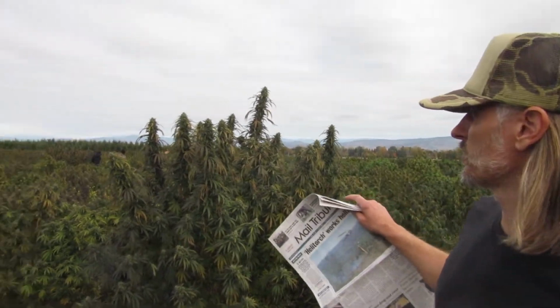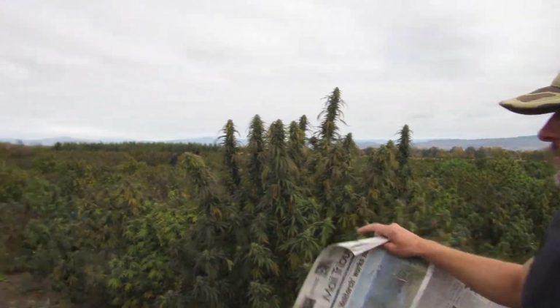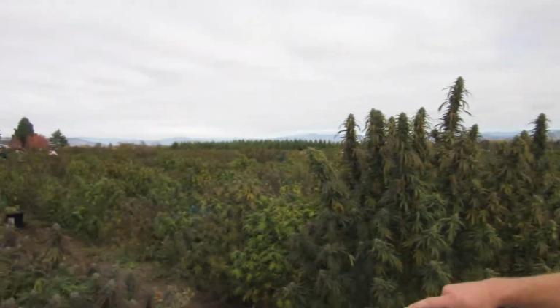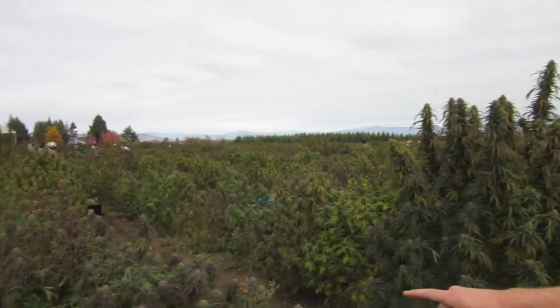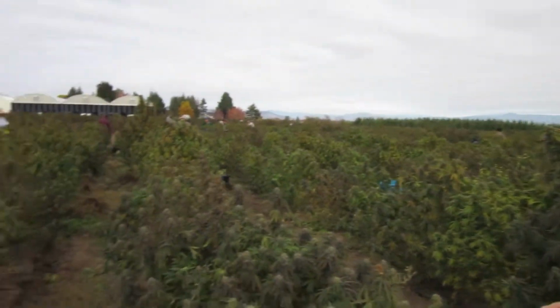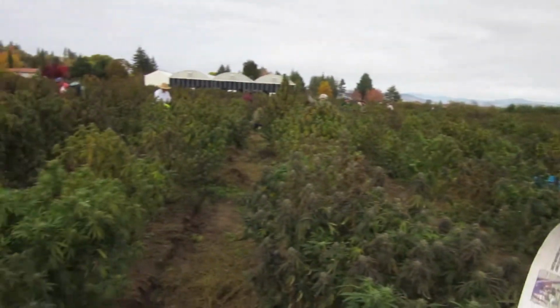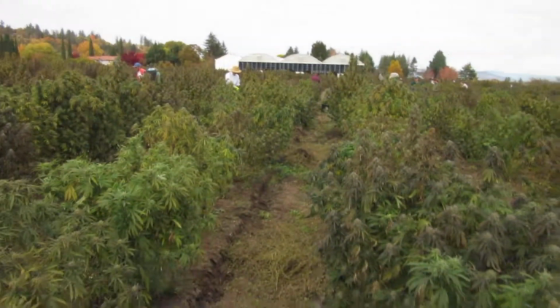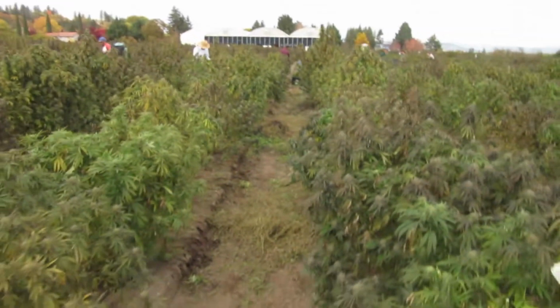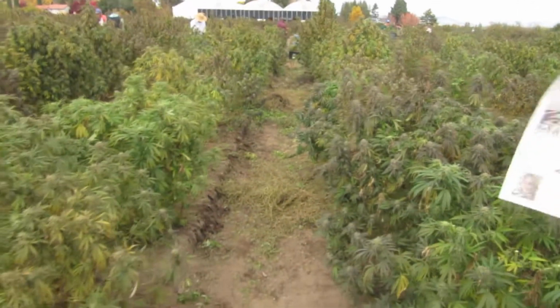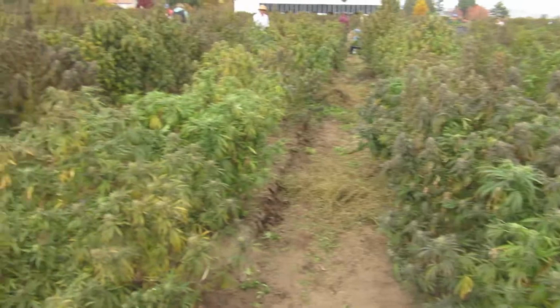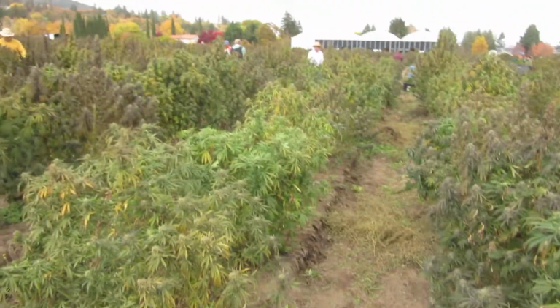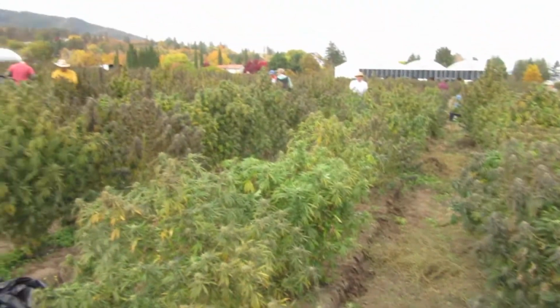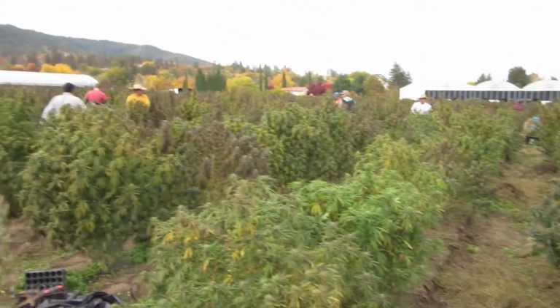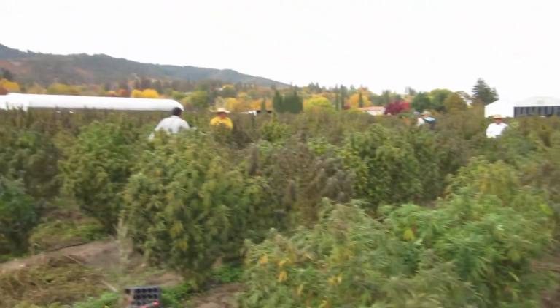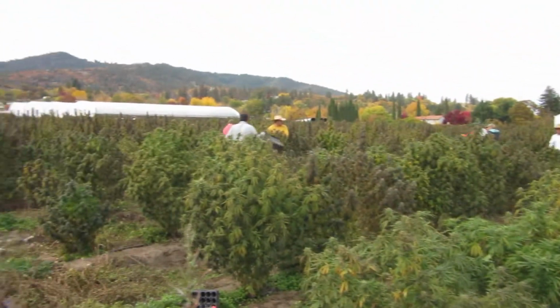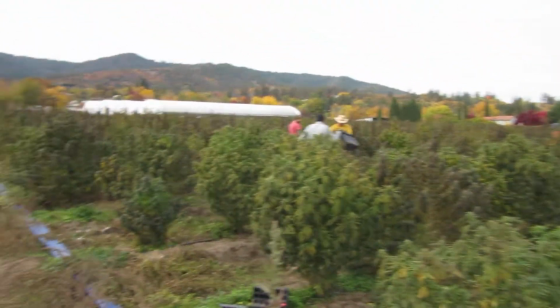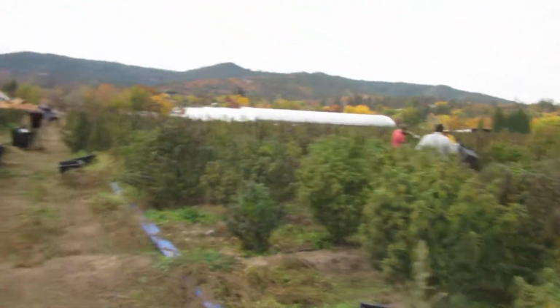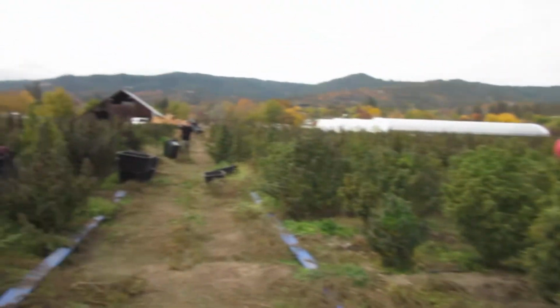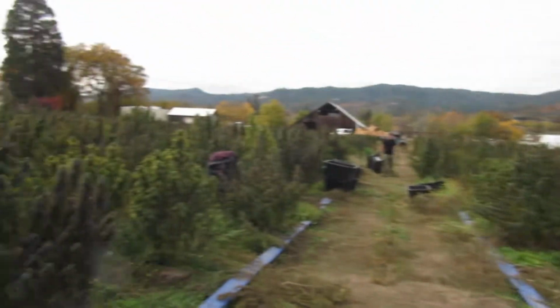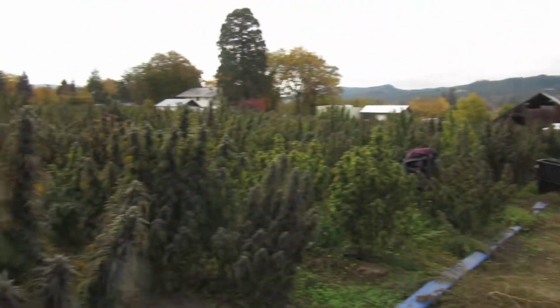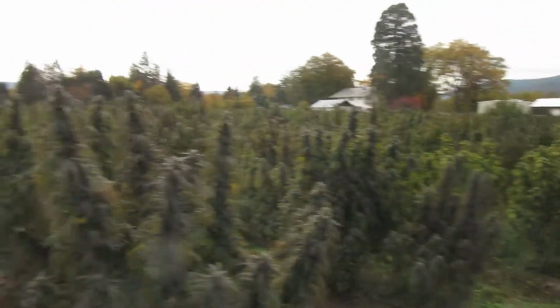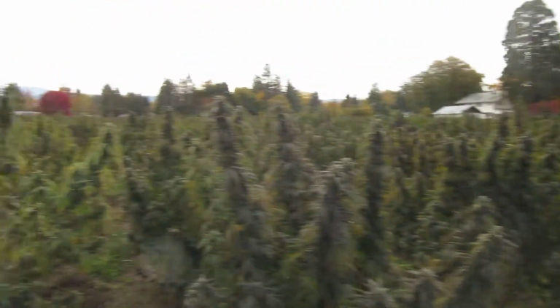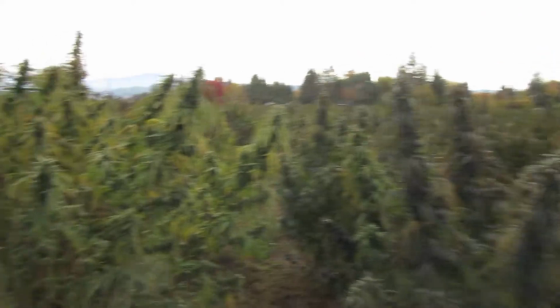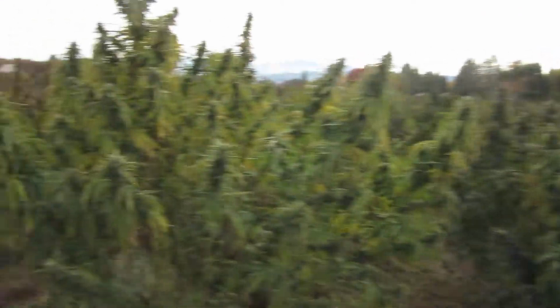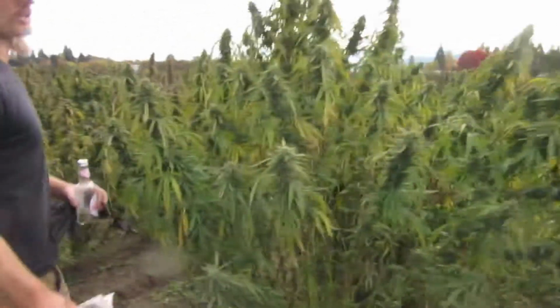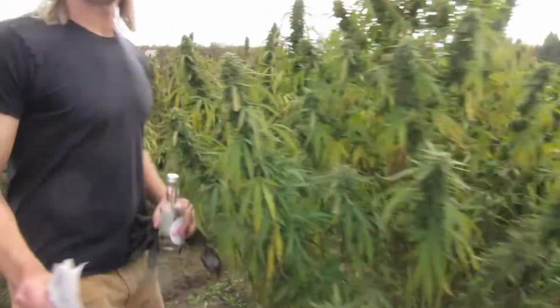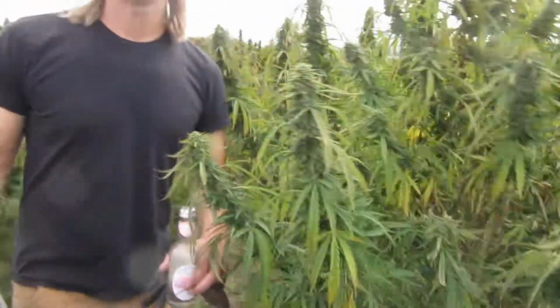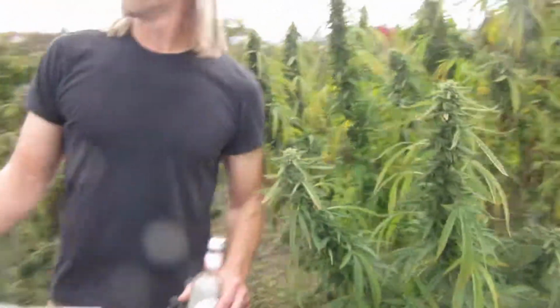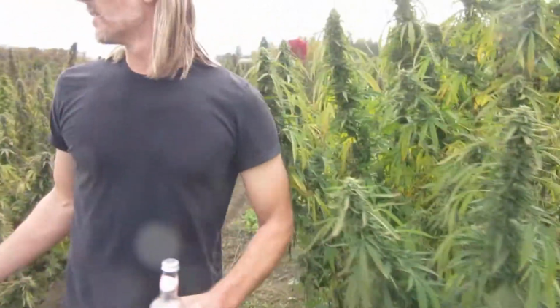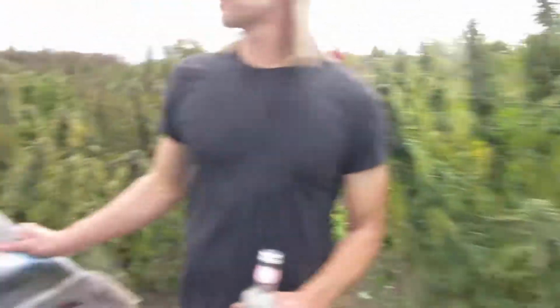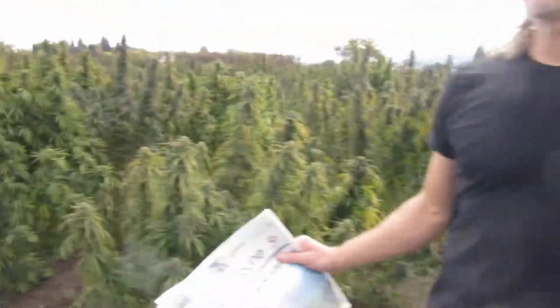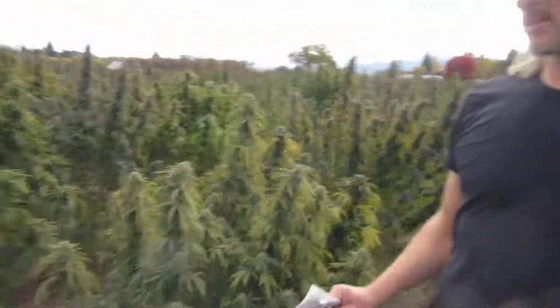So this is what's left of the biomass after we take tops. And if you turn around, this is what the field of tops looks like — if you want to show a picture as I'm standing next to it.